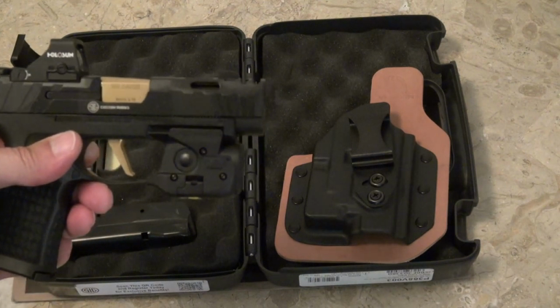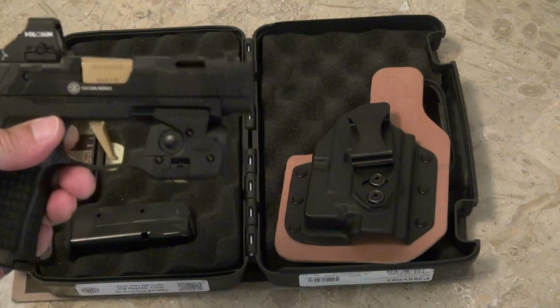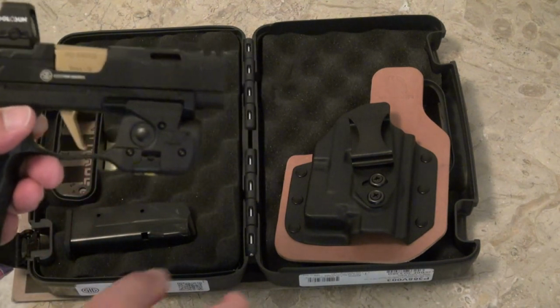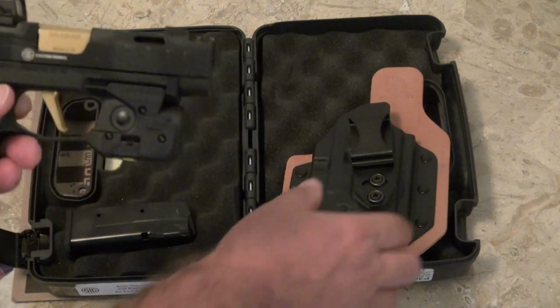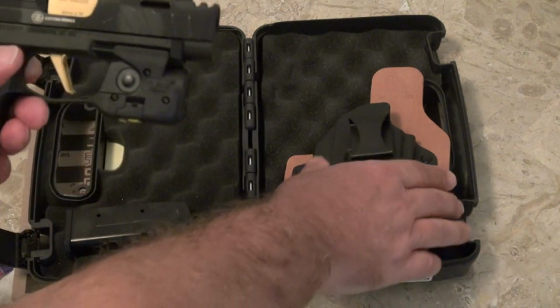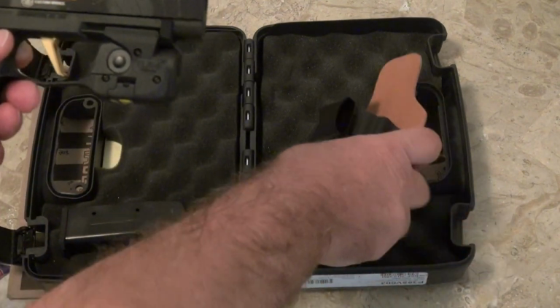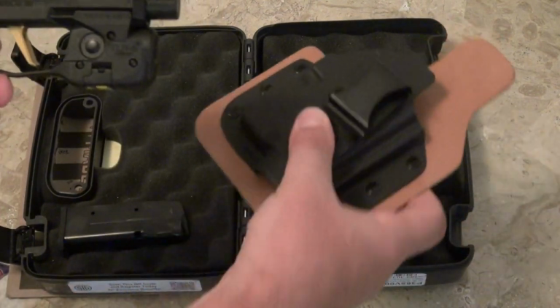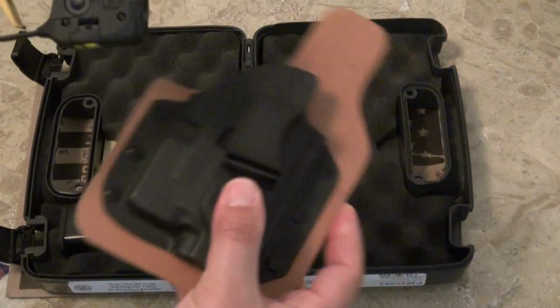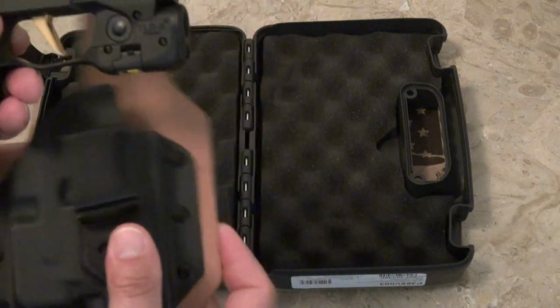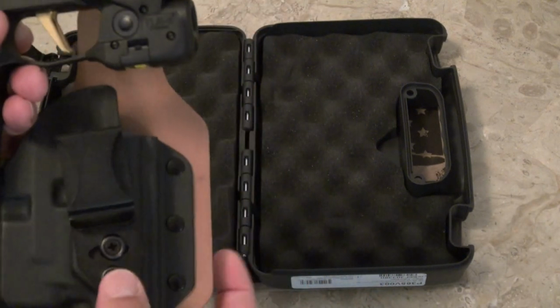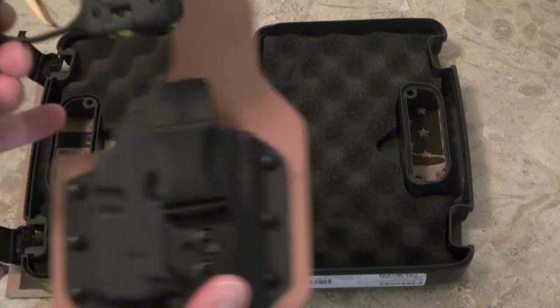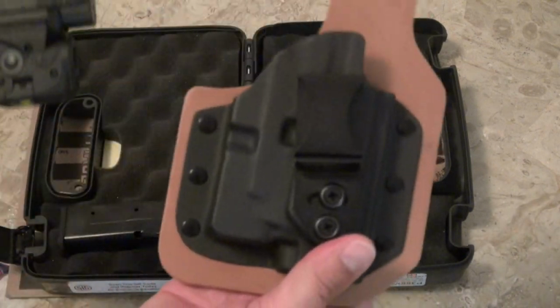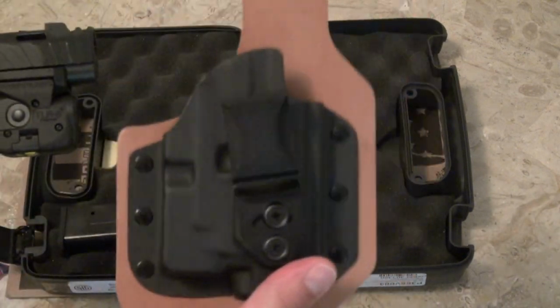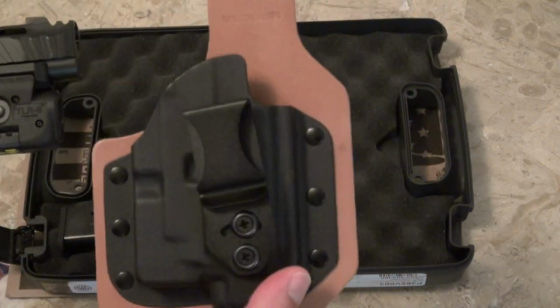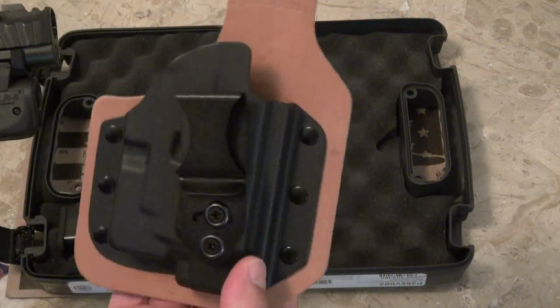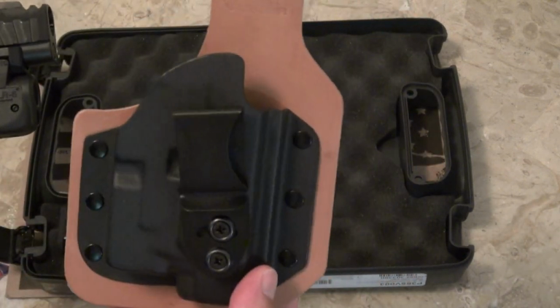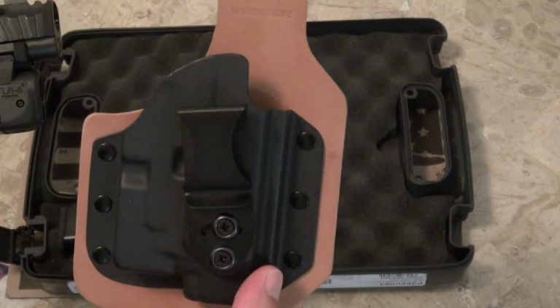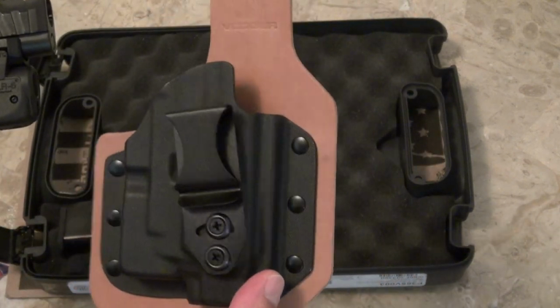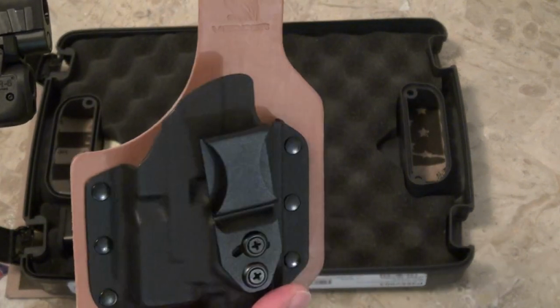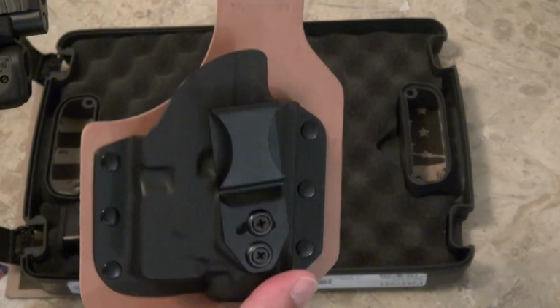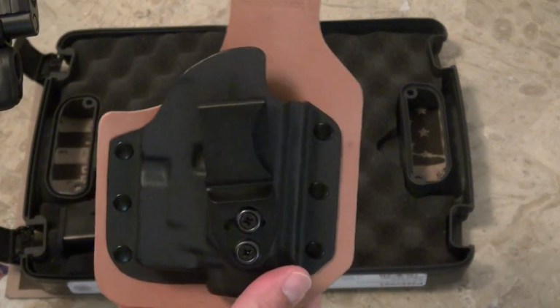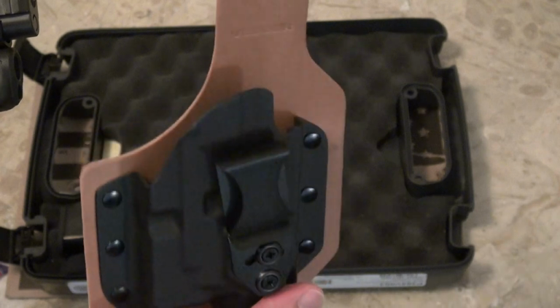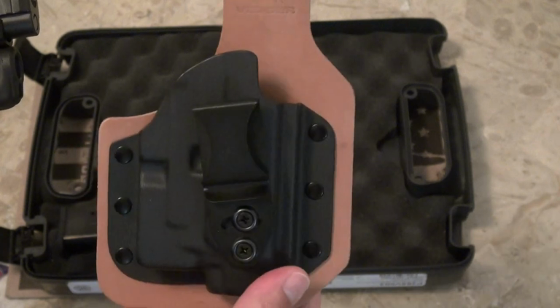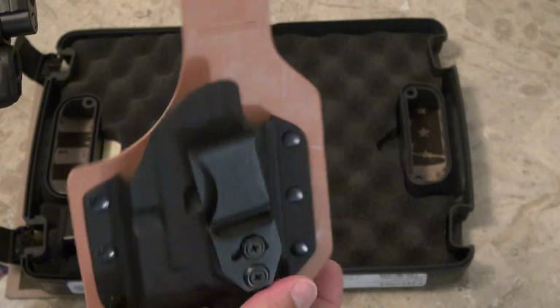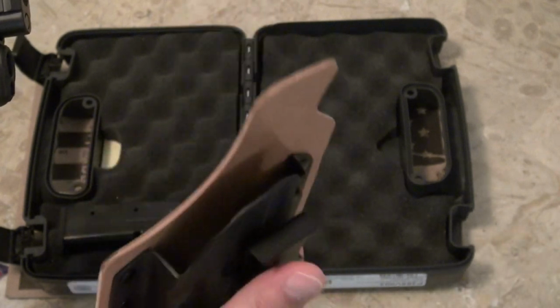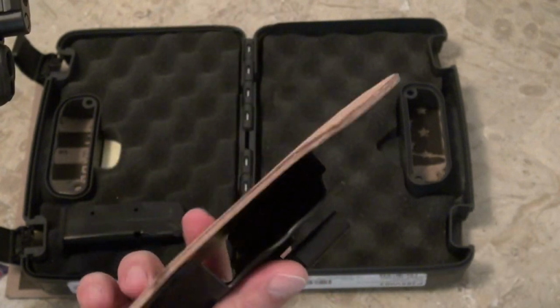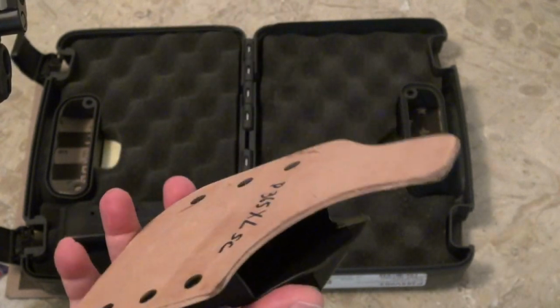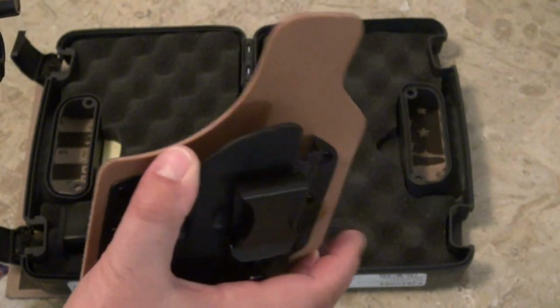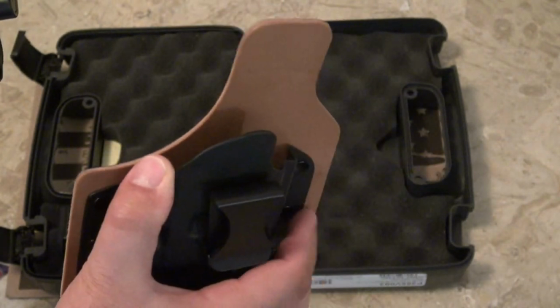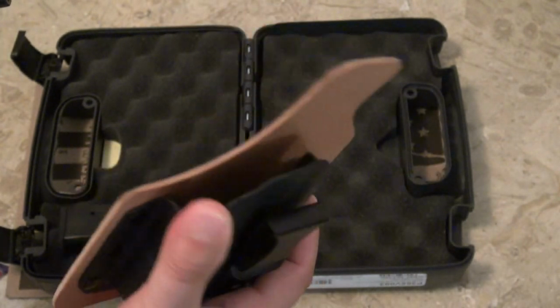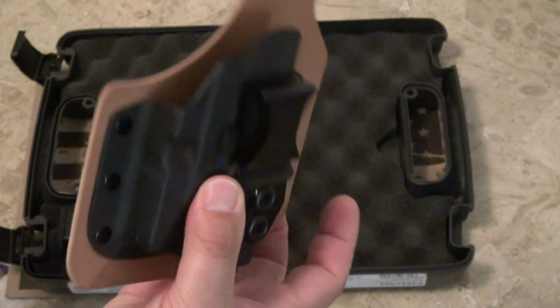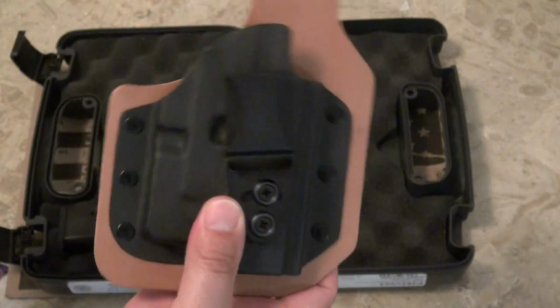I had to get a new holster to carry this. I ordered a holster from Vetter Holsters — this took about two weeks to get here. It's an inside-the-waistband holster, kydex in the front and leather in the back.